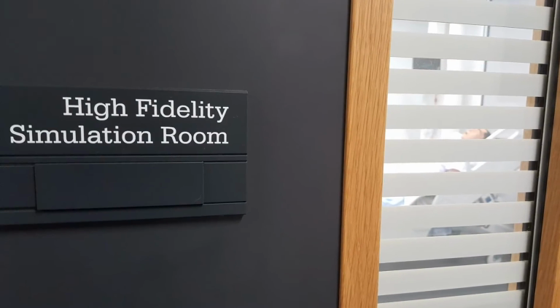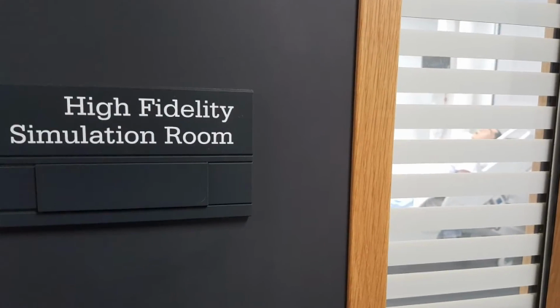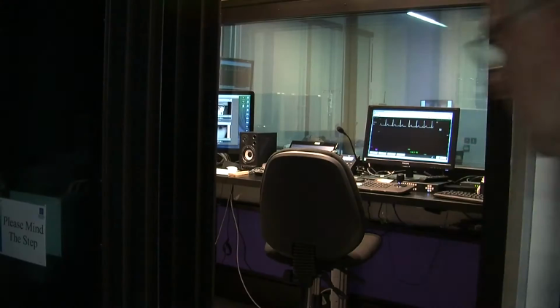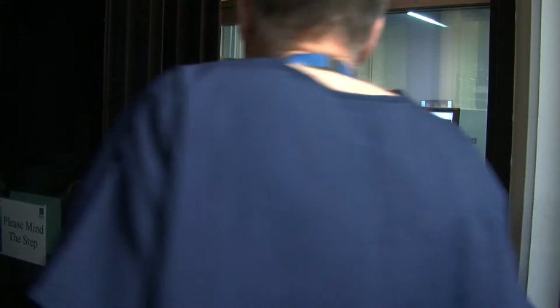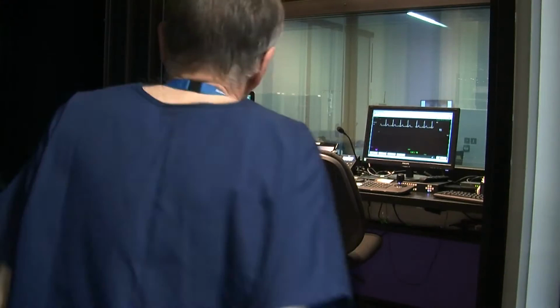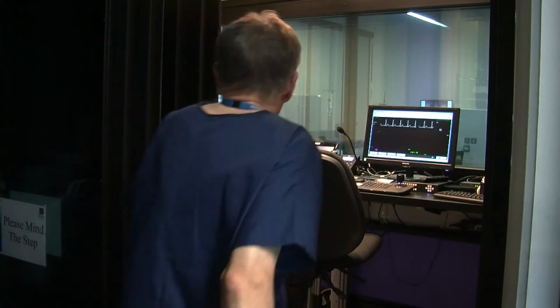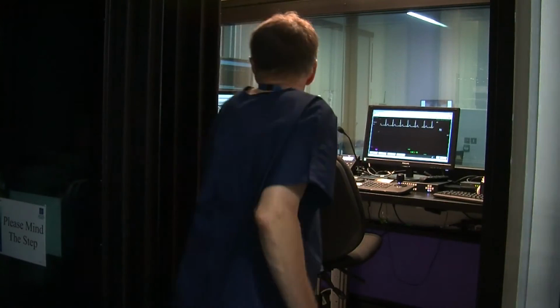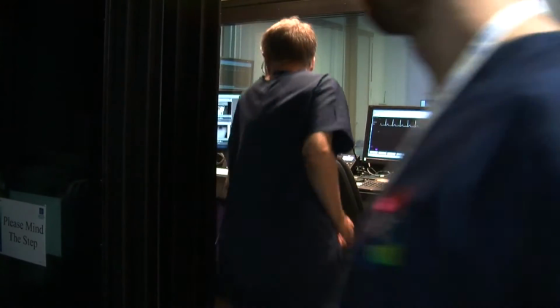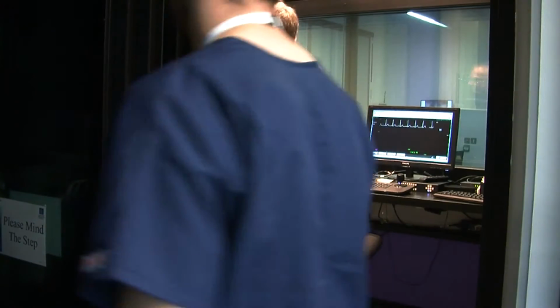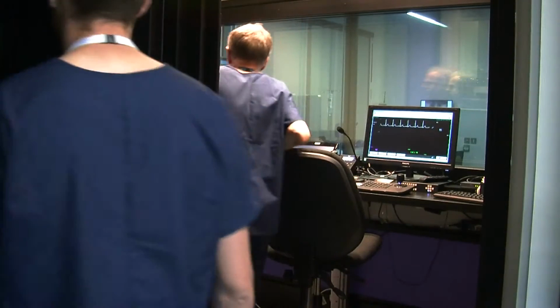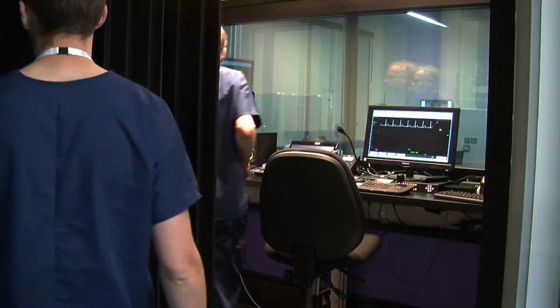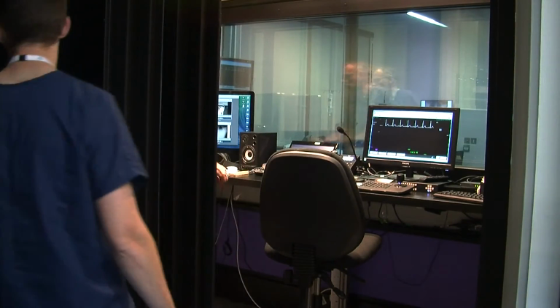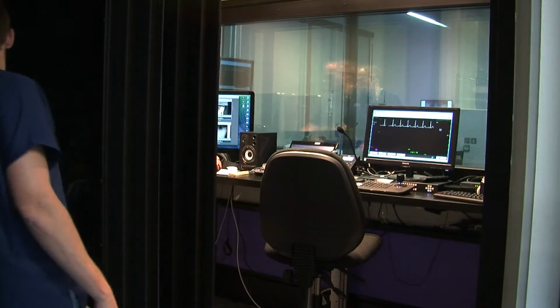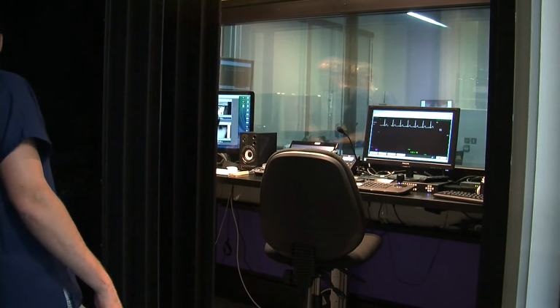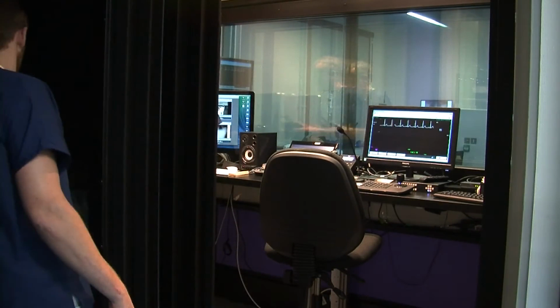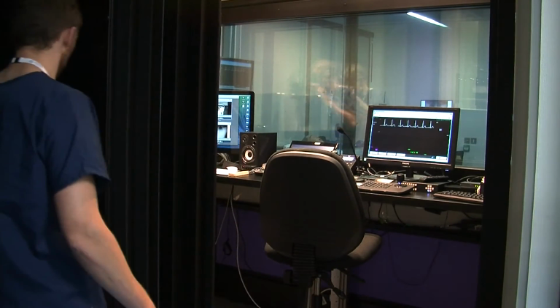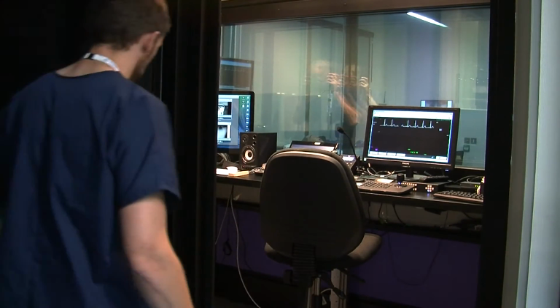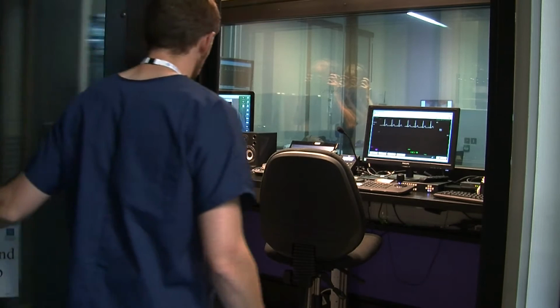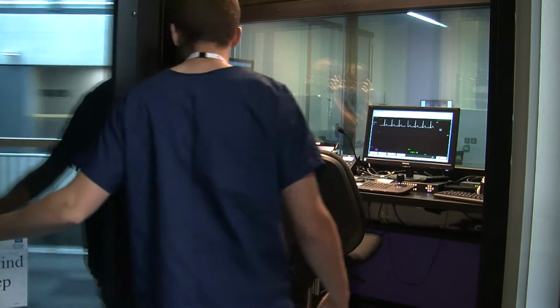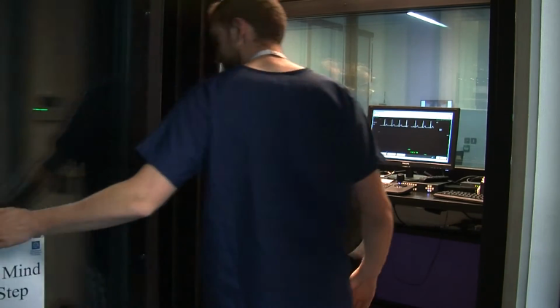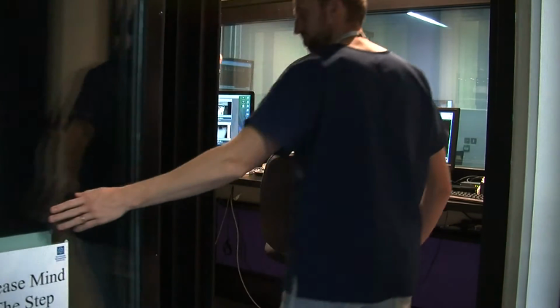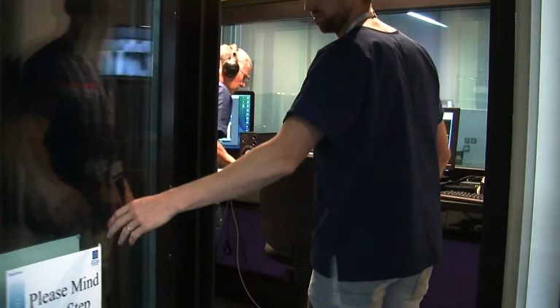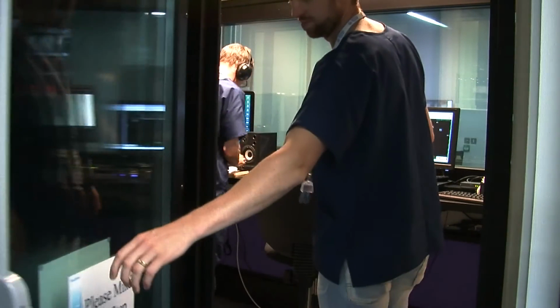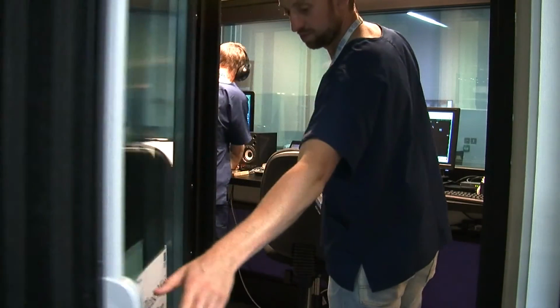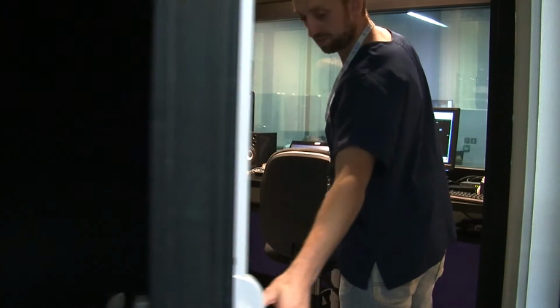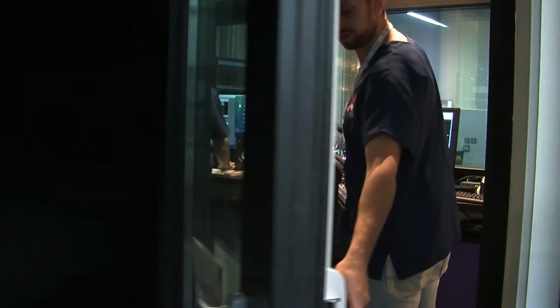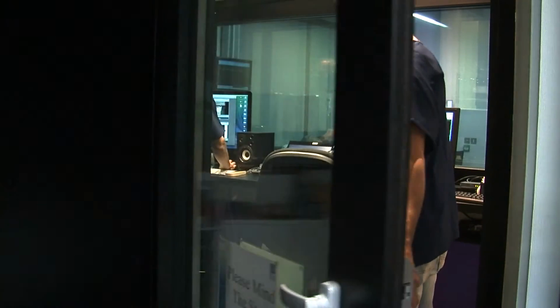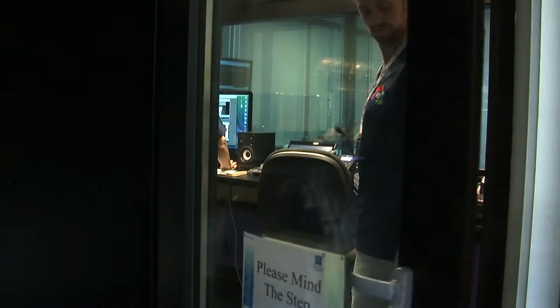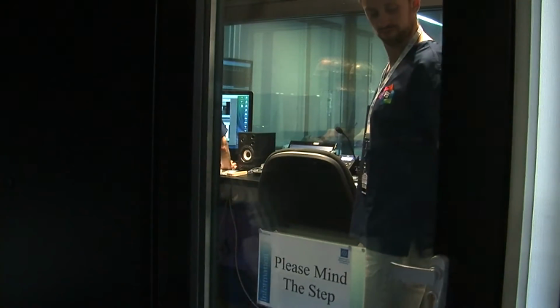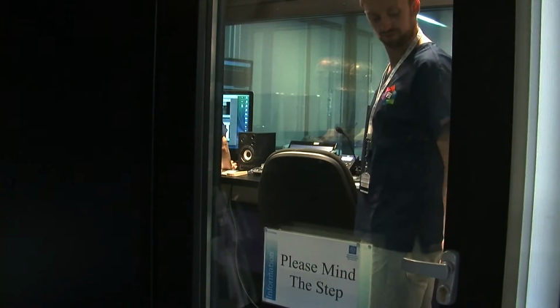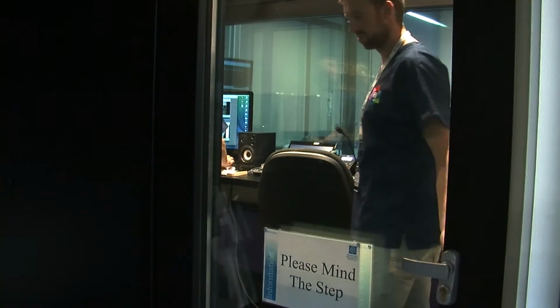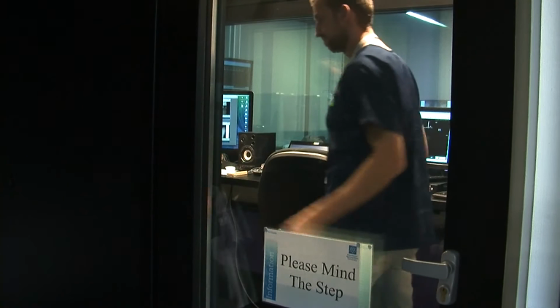Hello and welcome to the simulation rooms at Manchester Metropolitan University. Here we're able to simulate realistic scenarios in a high-tech, state-of-the-art environment.